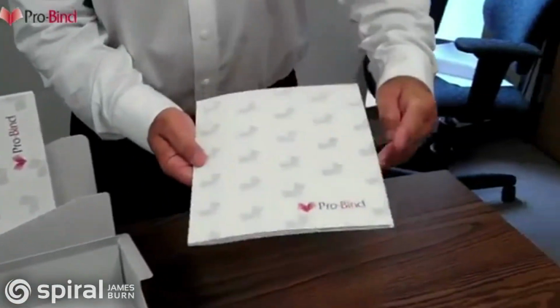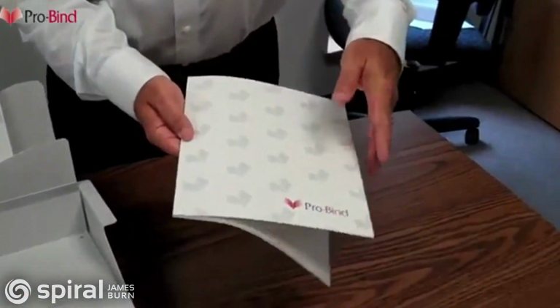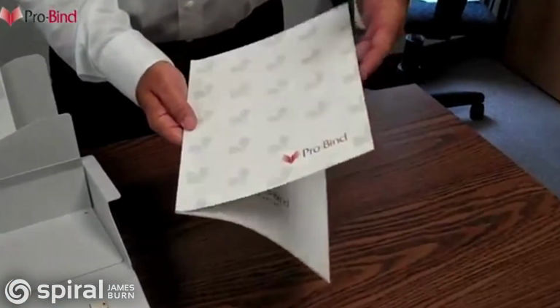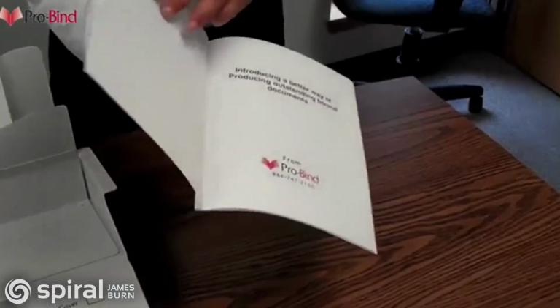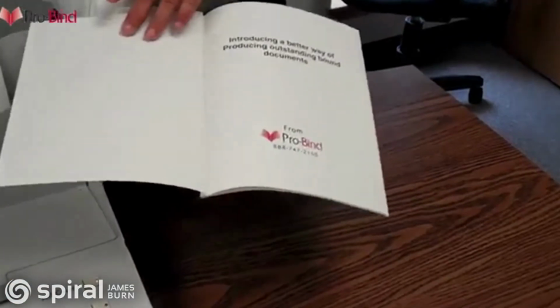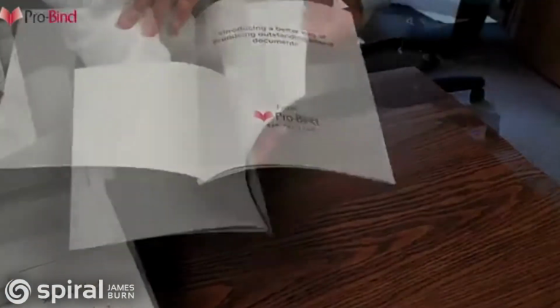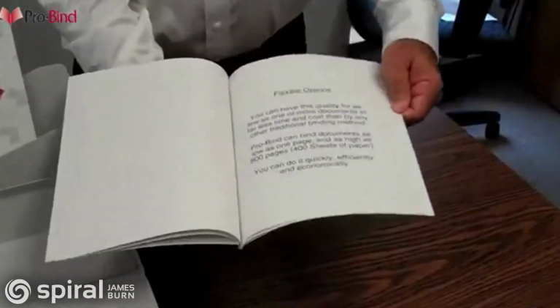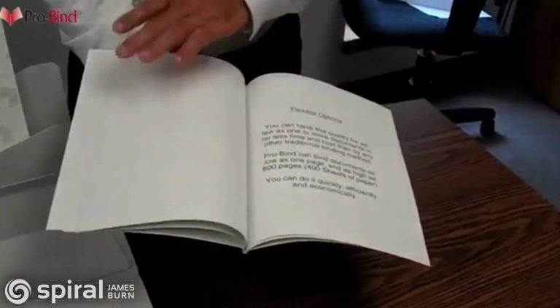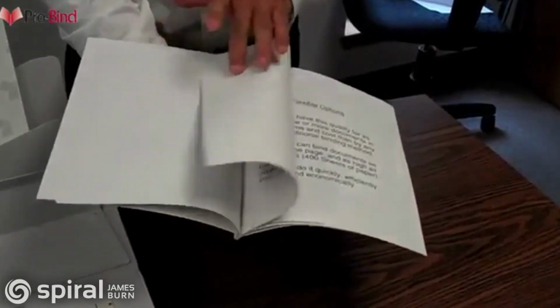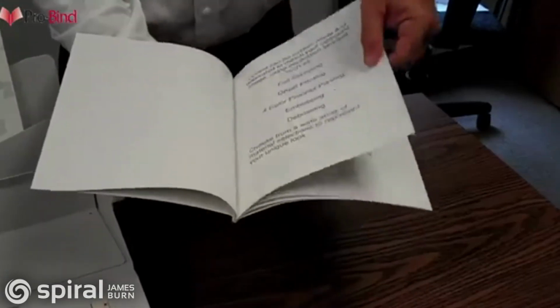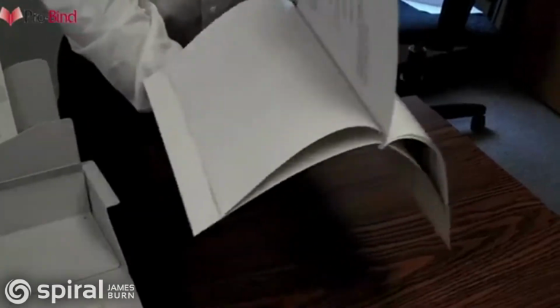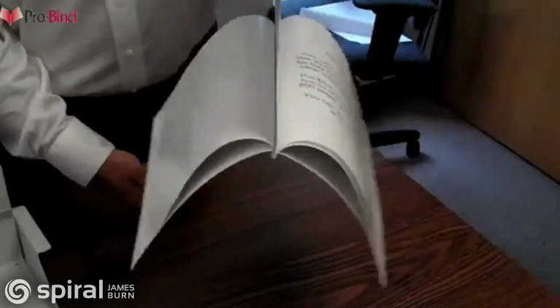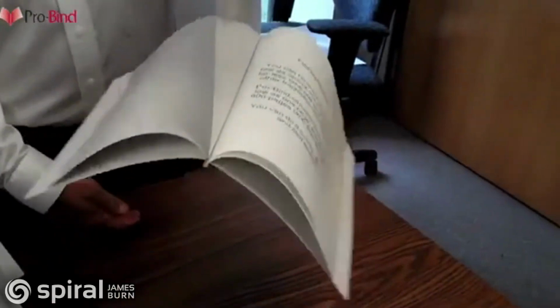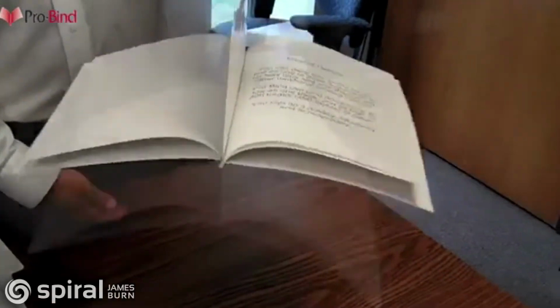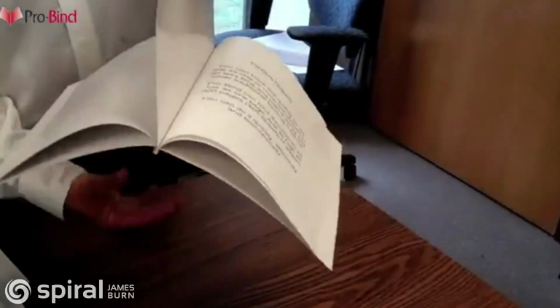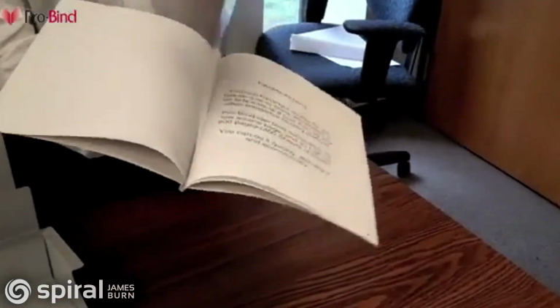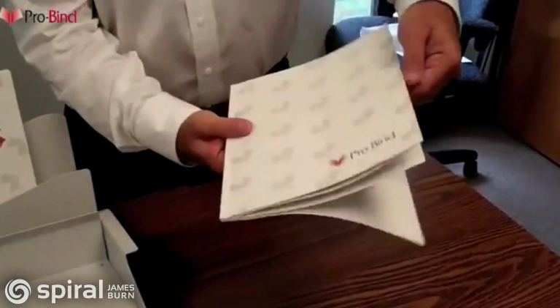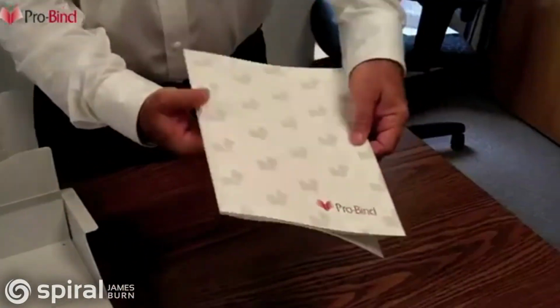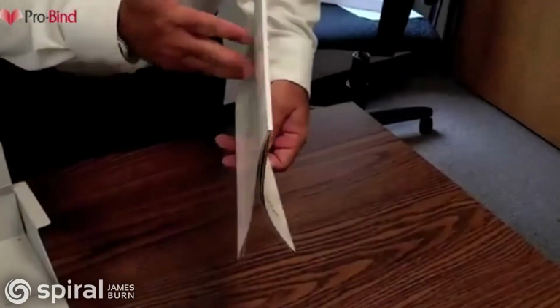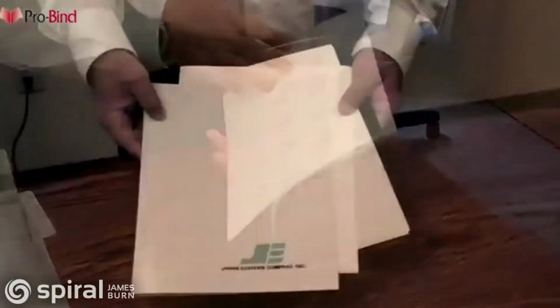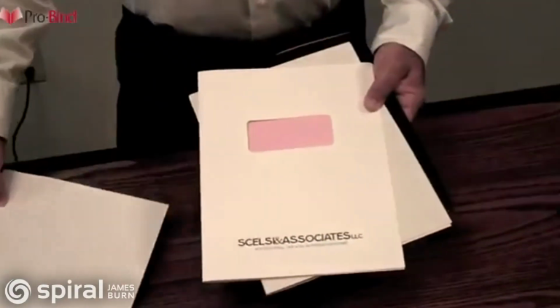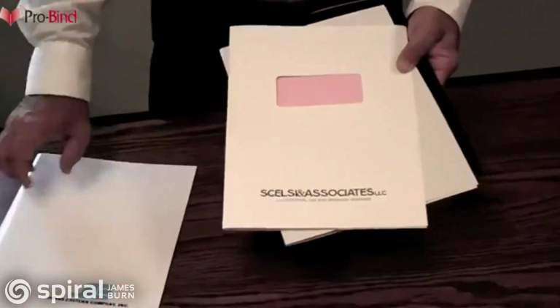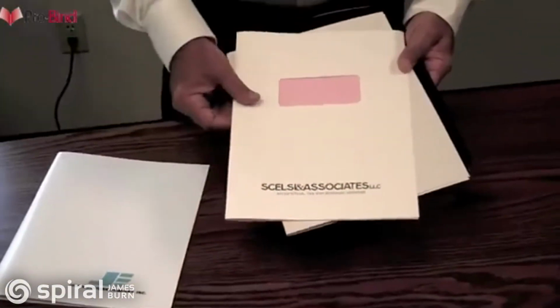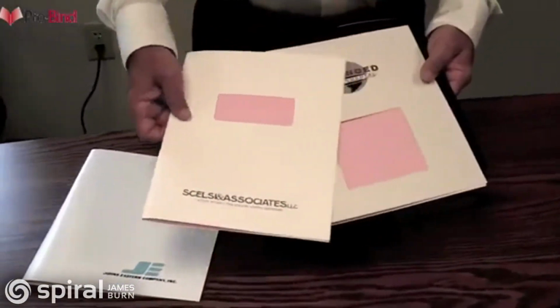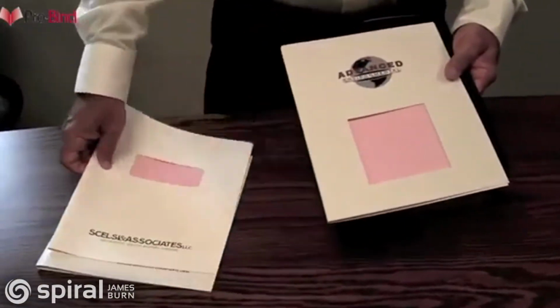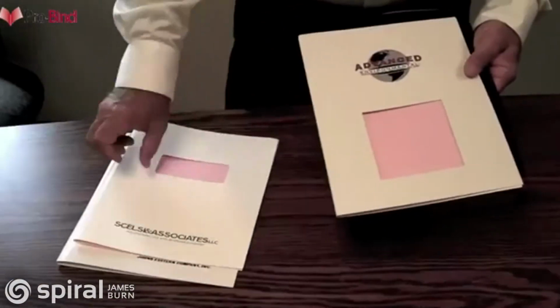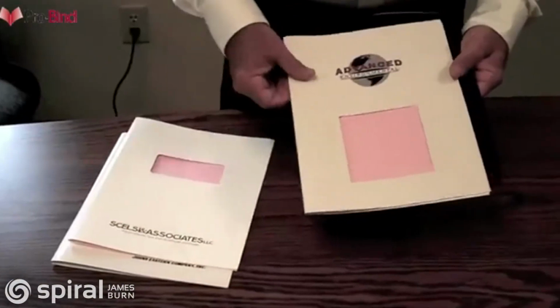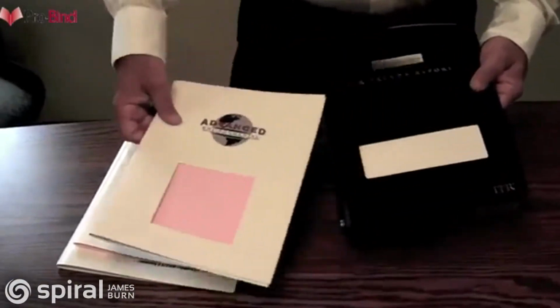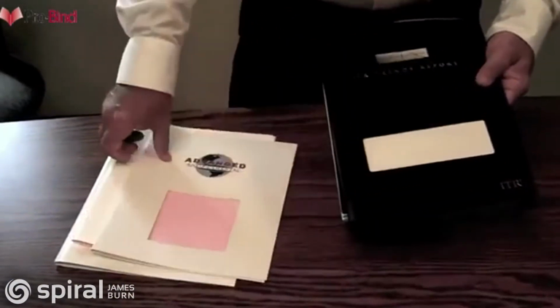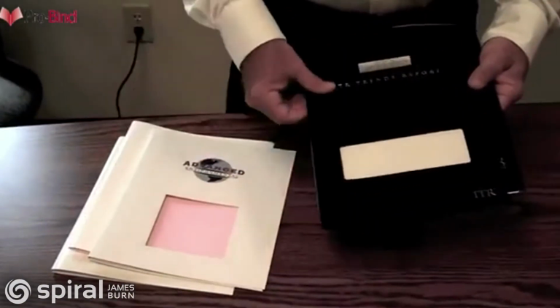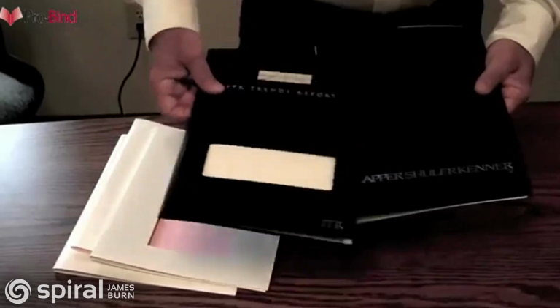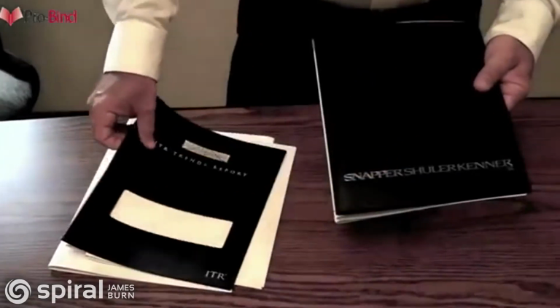You can rest assured that the adhesive will do its job and the pages will look great, stay in place and not come out with use. What you see here is the basic ProBind soft cover. However, we're able to produce for you almost anything with windows, pockets, printing, foil stamping, and embossing.